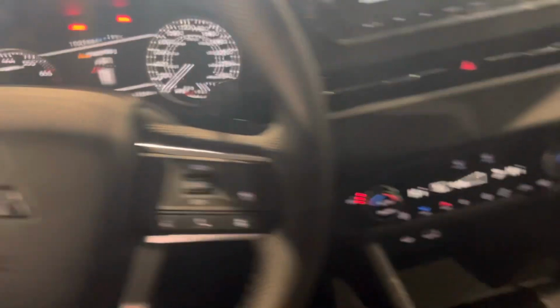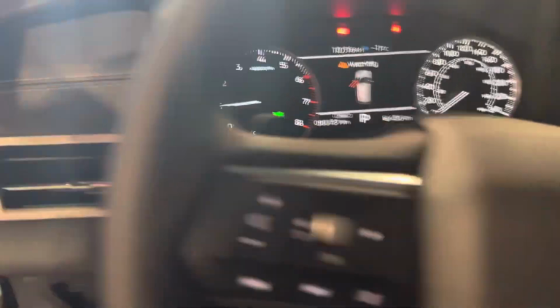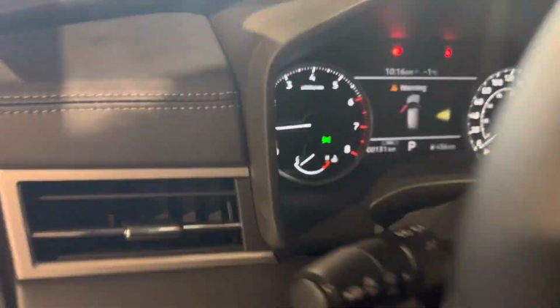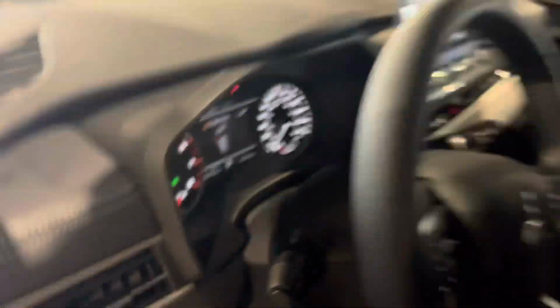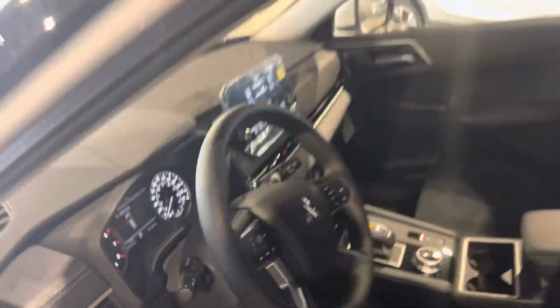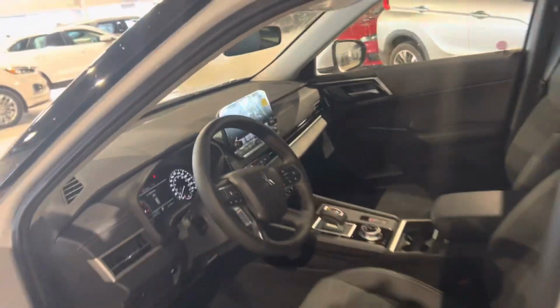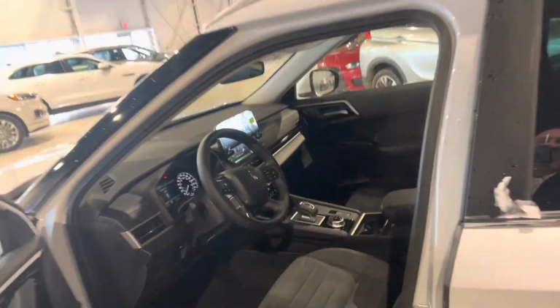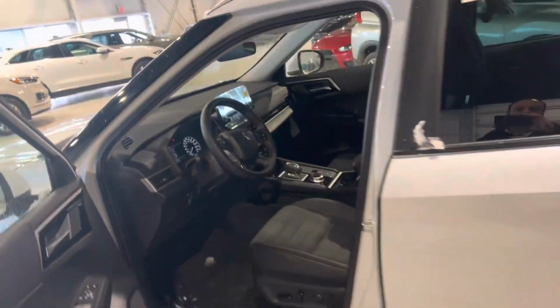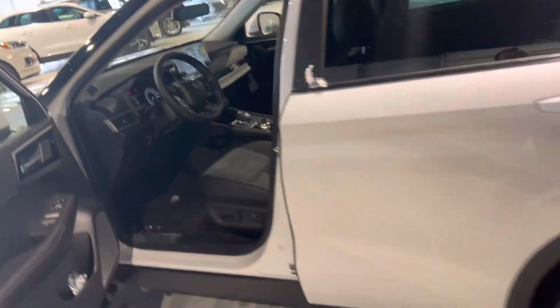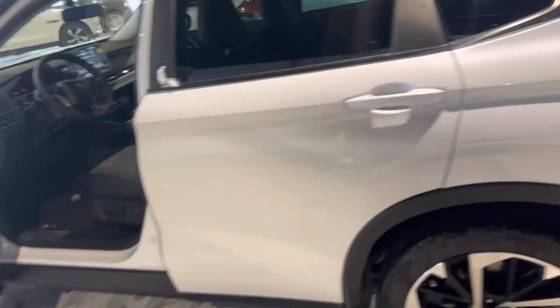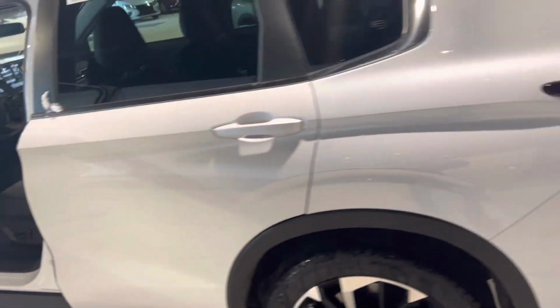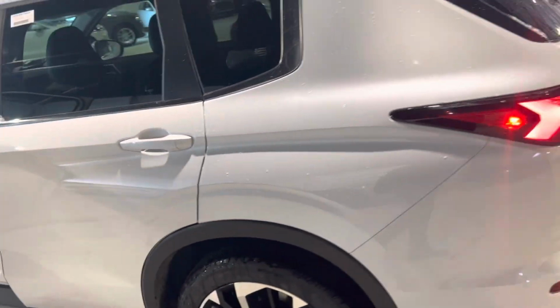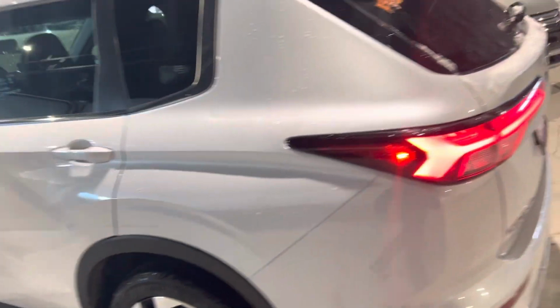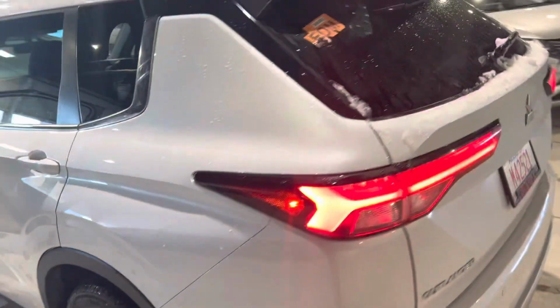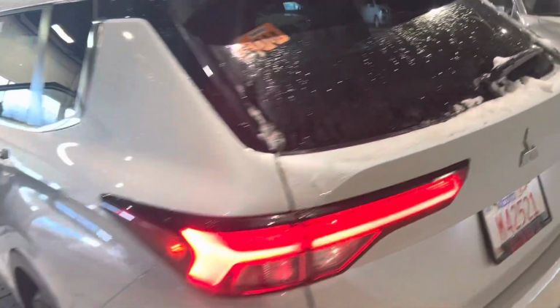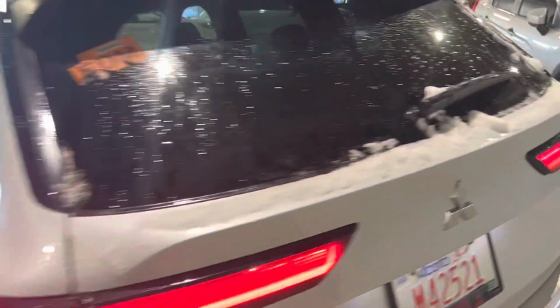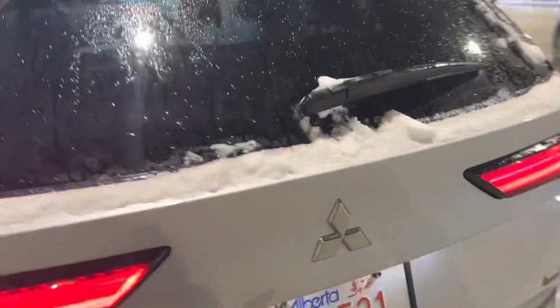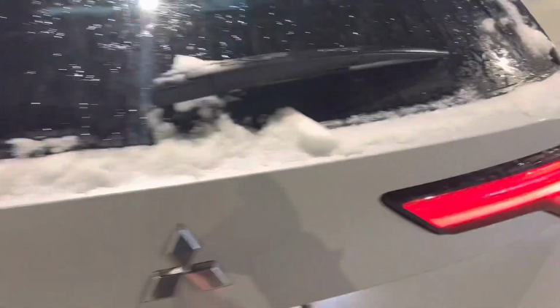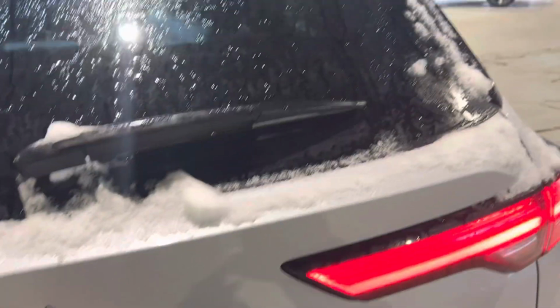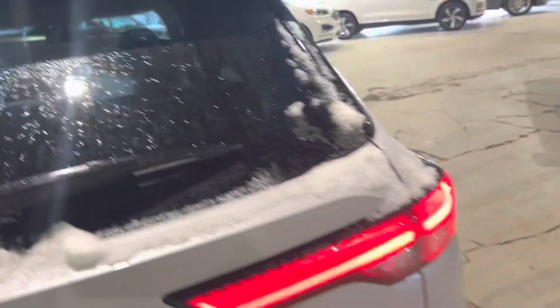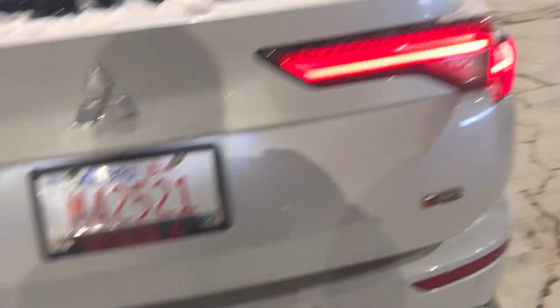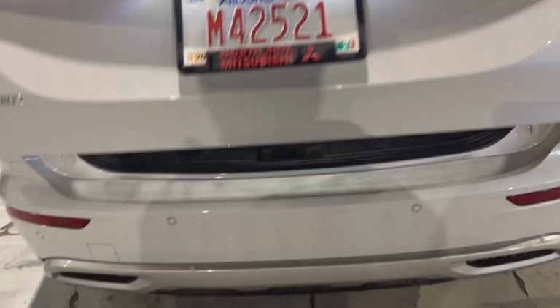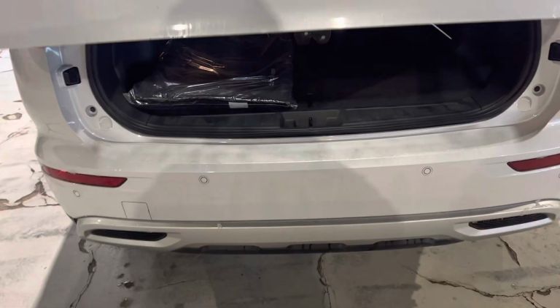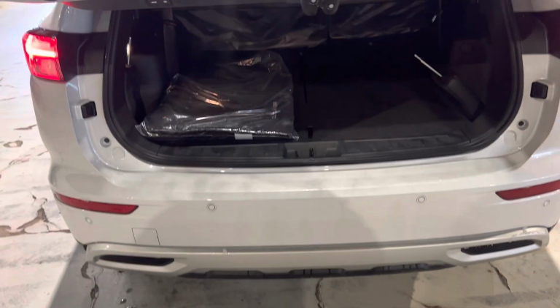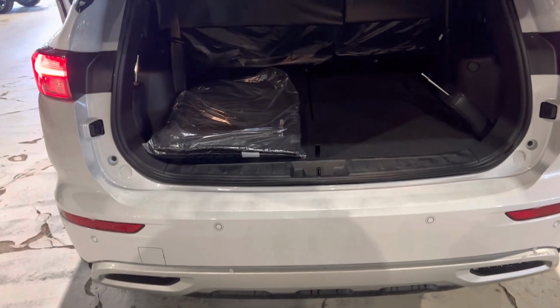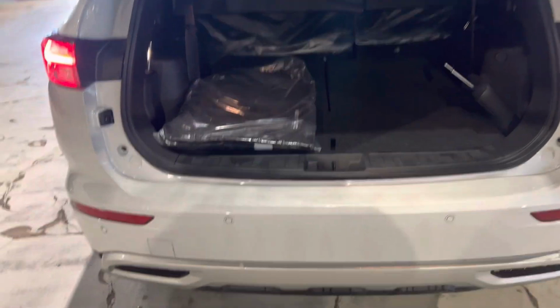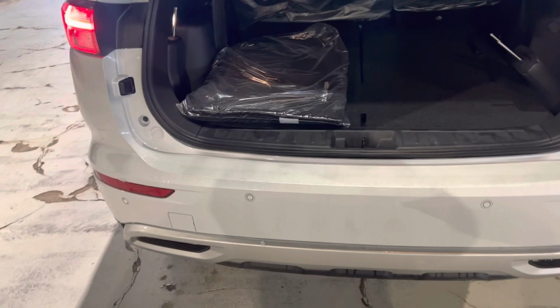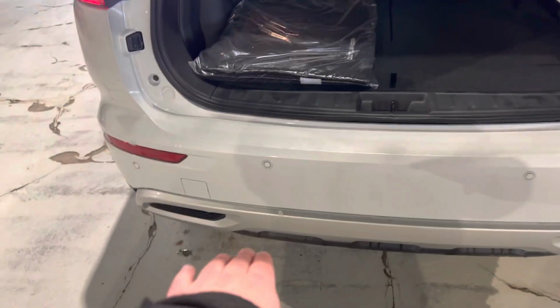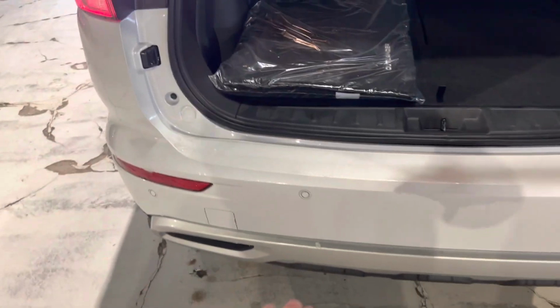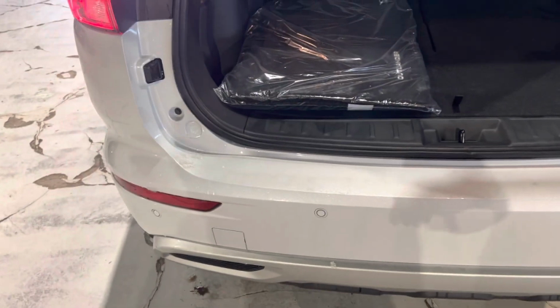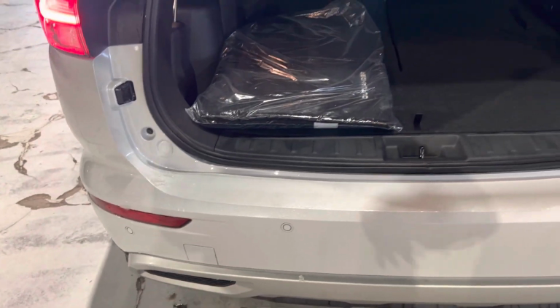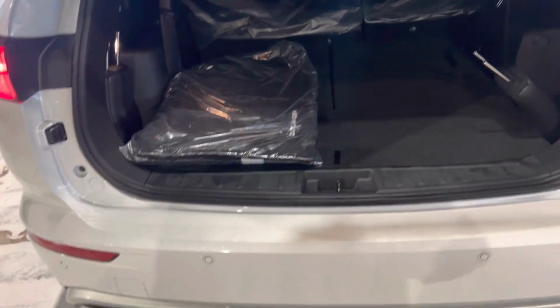It is a push-start as well, so with the keyless entry and push start, the keys have been in my pocket the whole demo. You've also got the power liftgate — the Mitsubishi symbol right in the middle opens up super easy and convenient. You can also use your foot in this general direction and it will open.